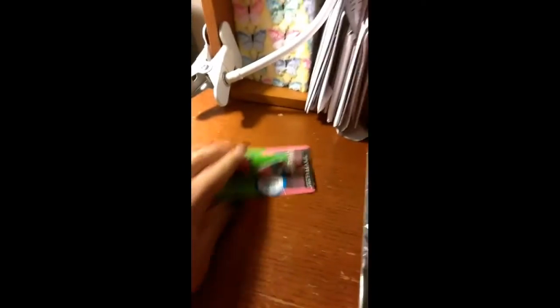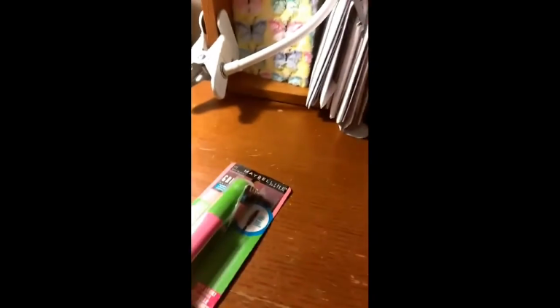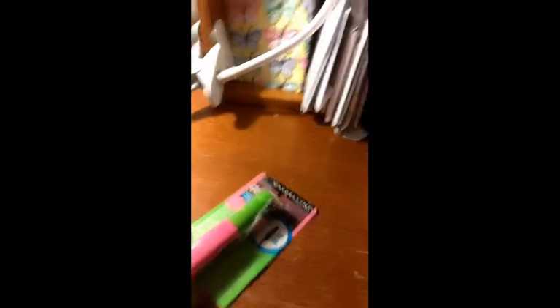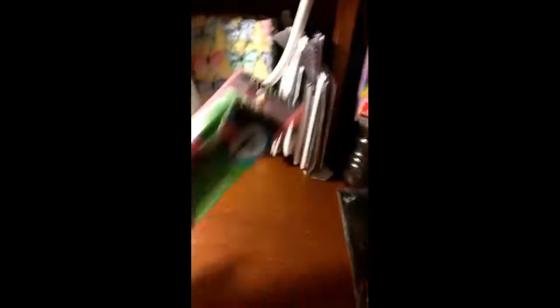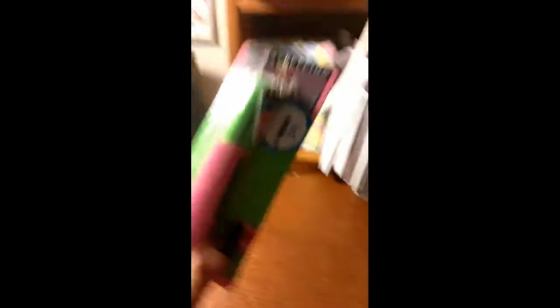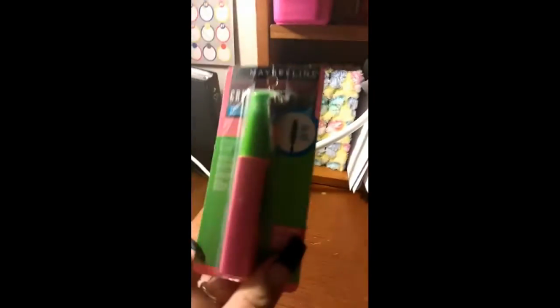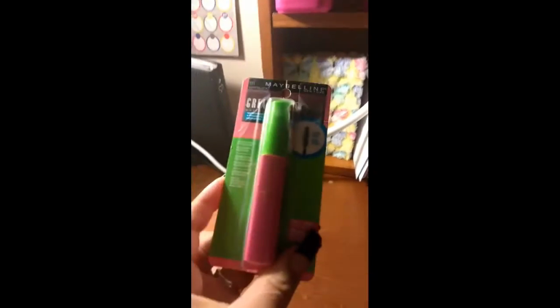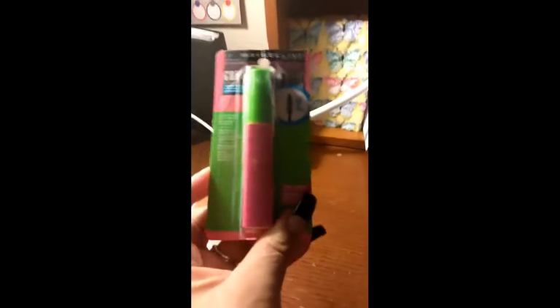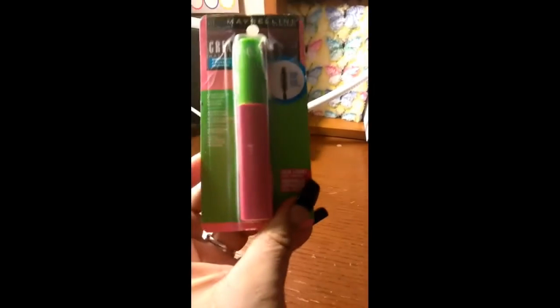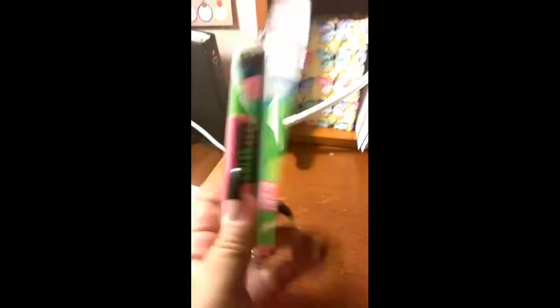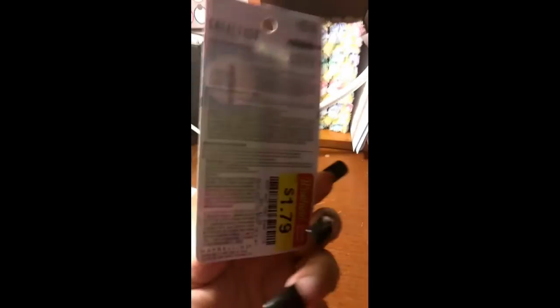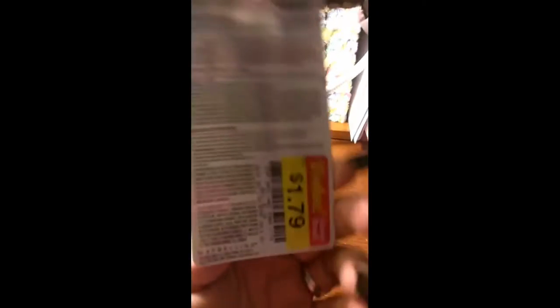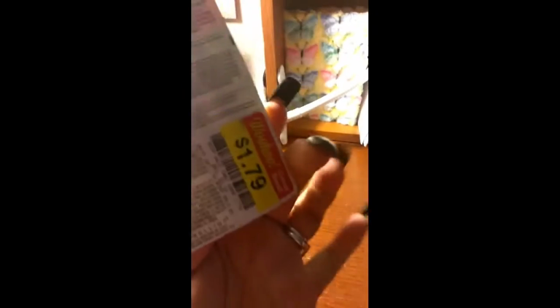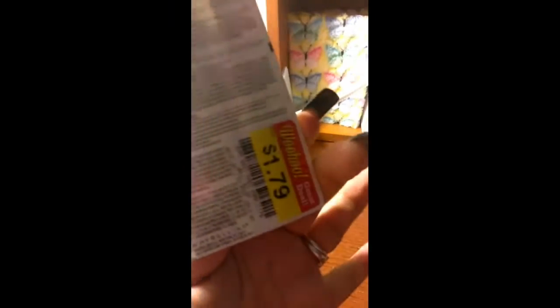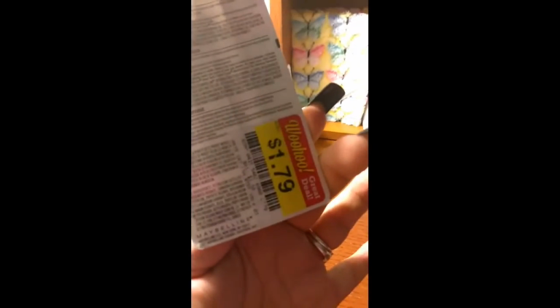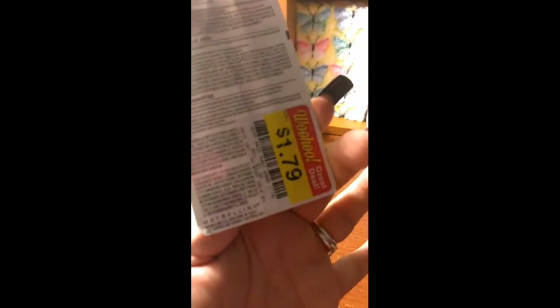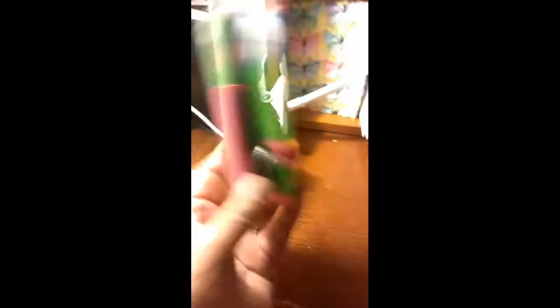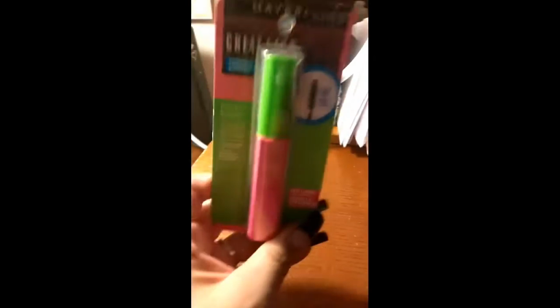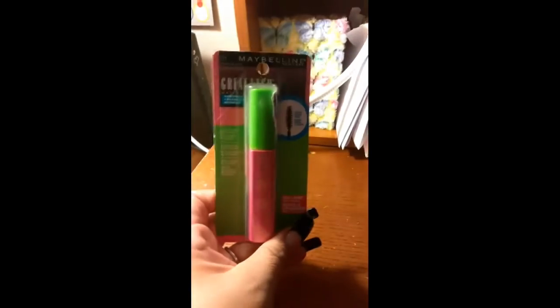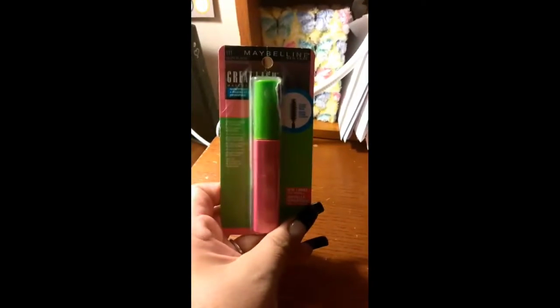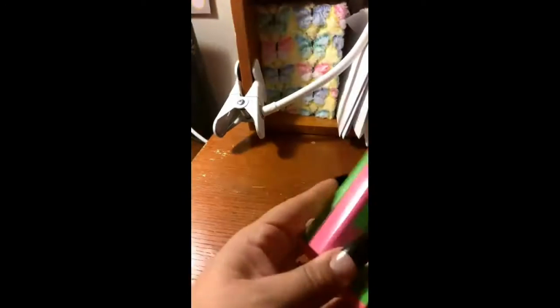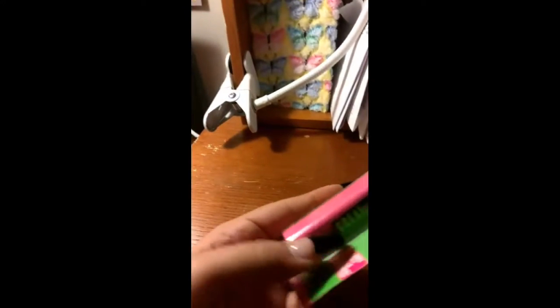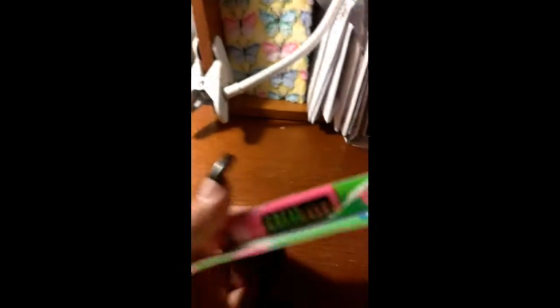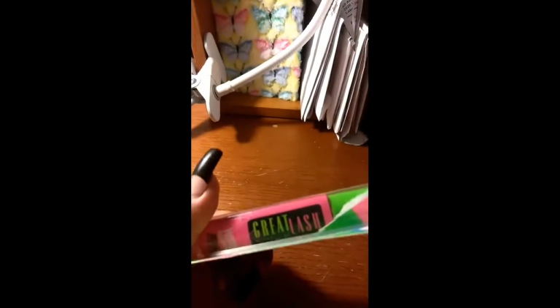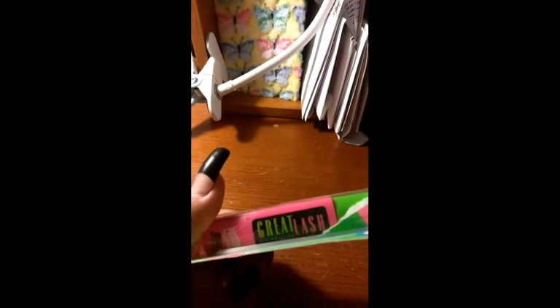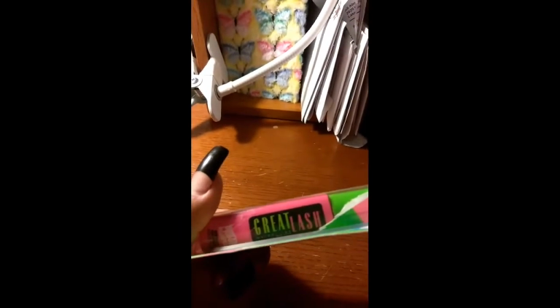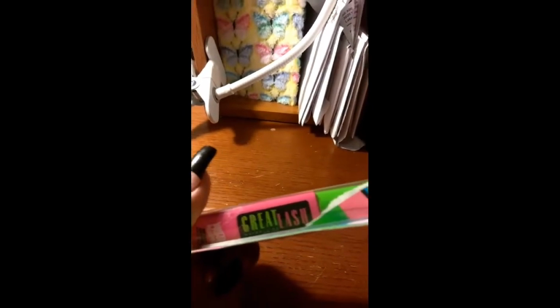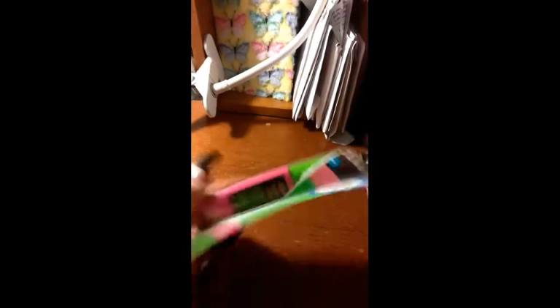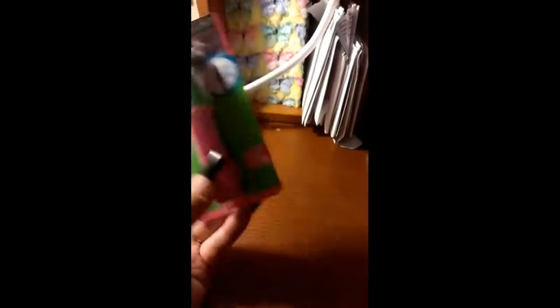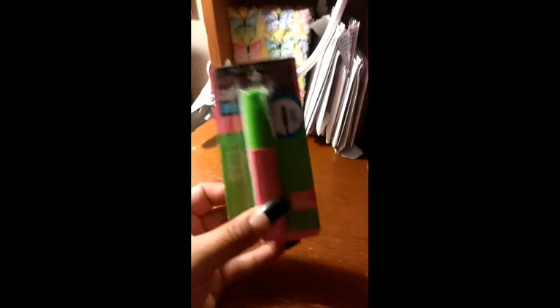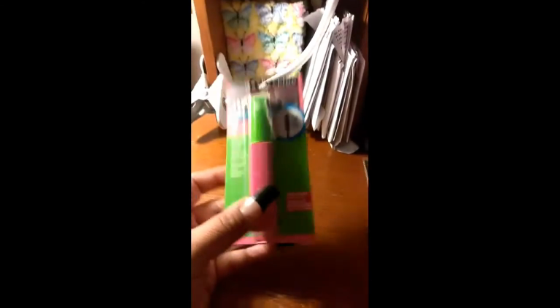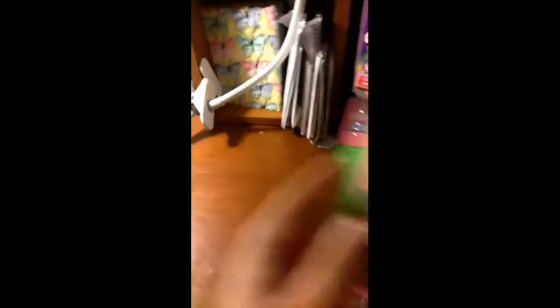I went to King Soopers and I found this Maybelline mascara for $1.76. I thought that was a good deal — usually these are like four or five bucks, so it's not too bad.